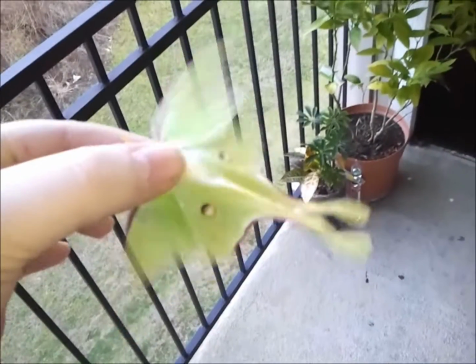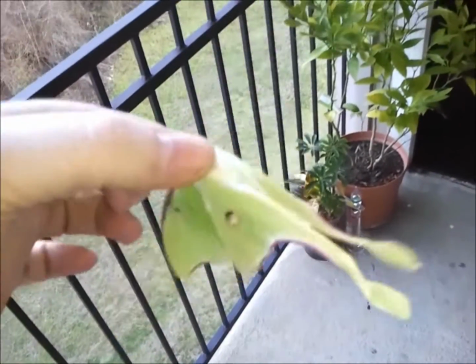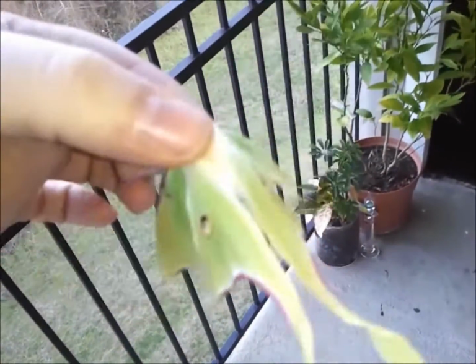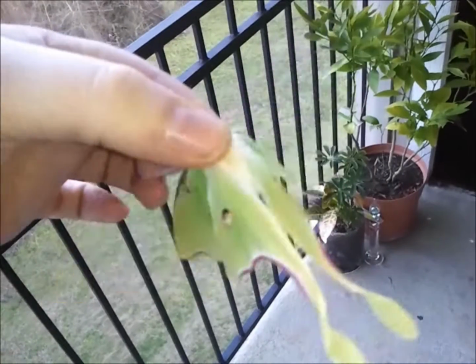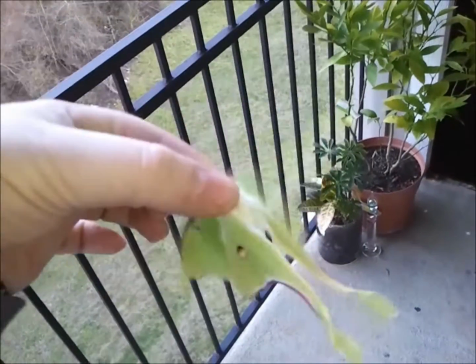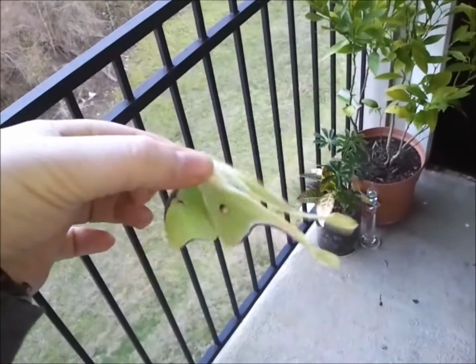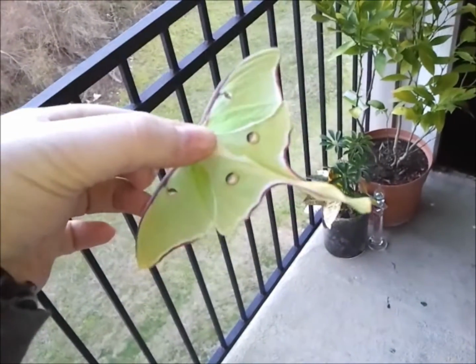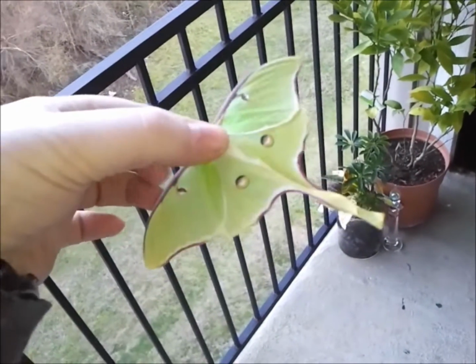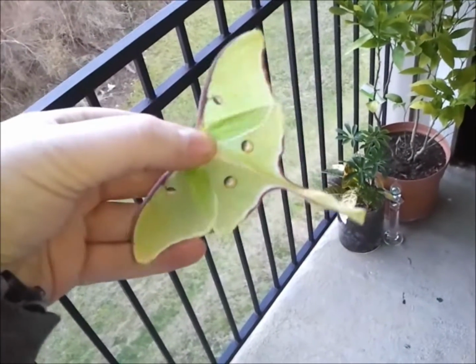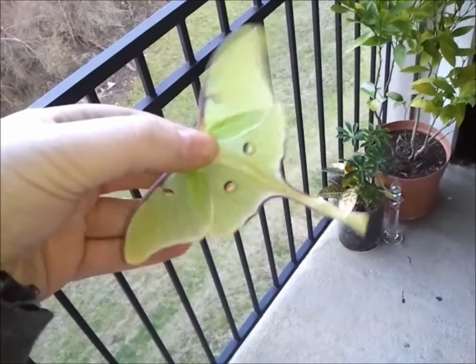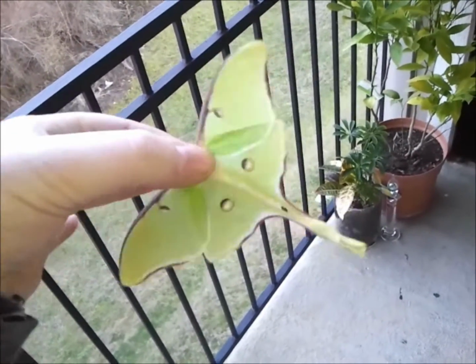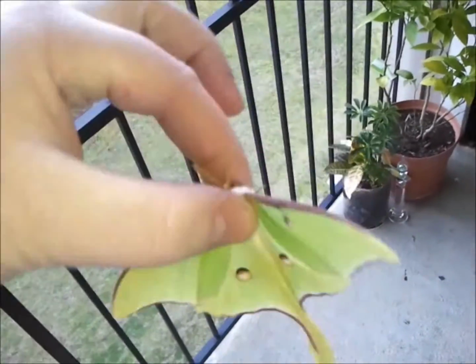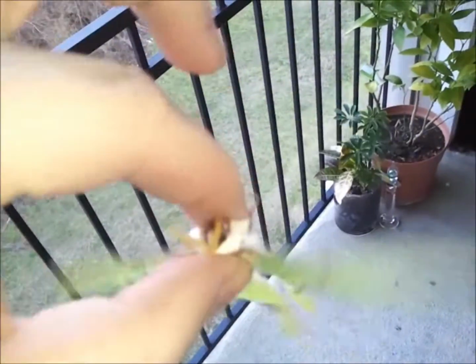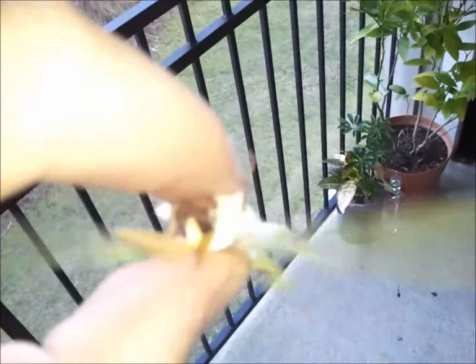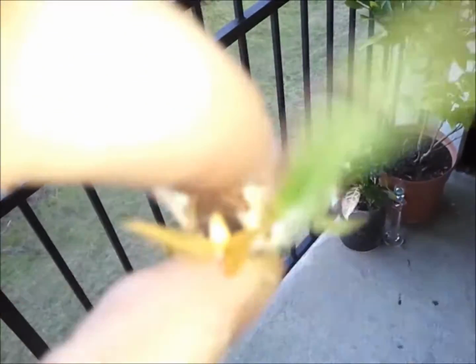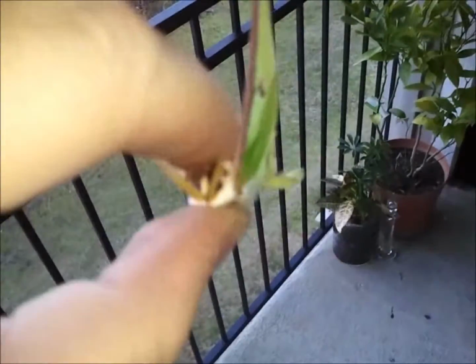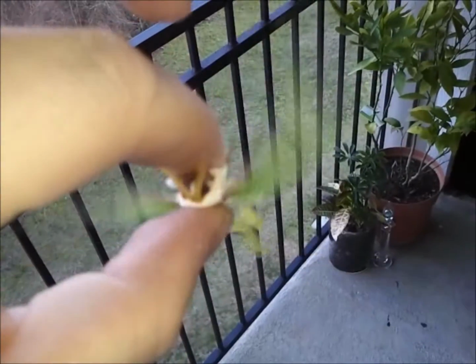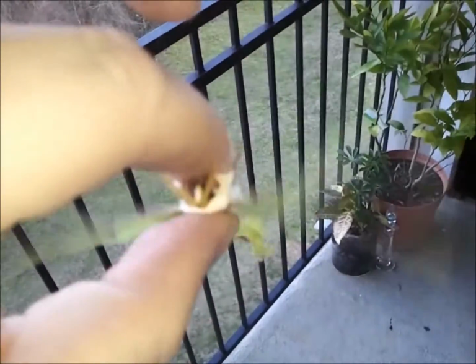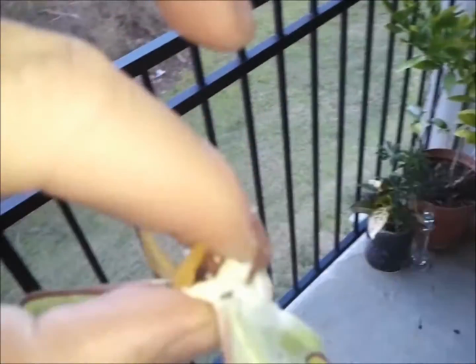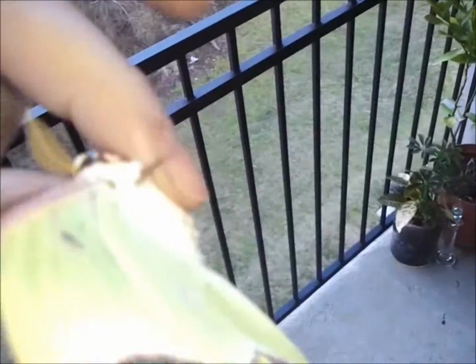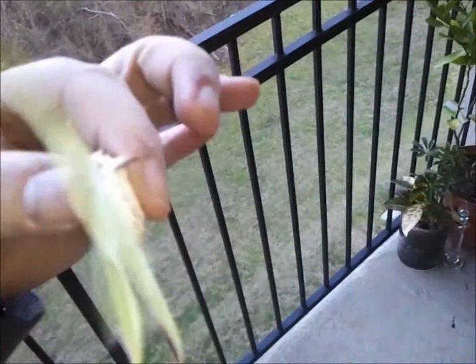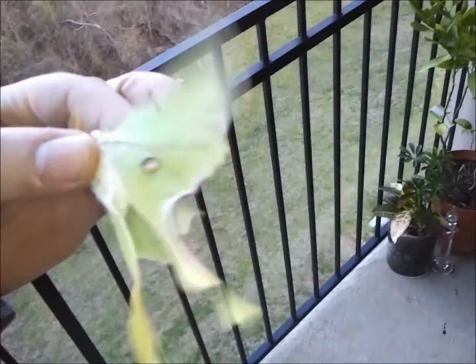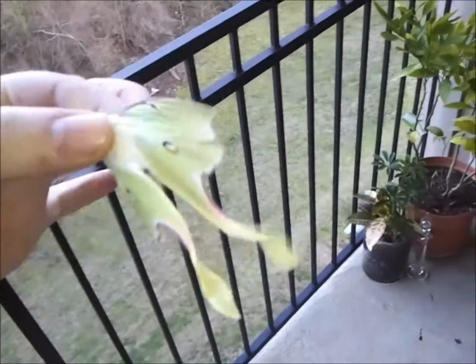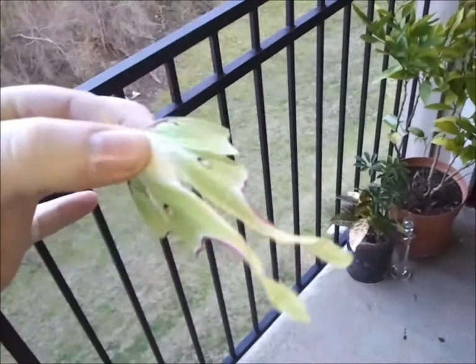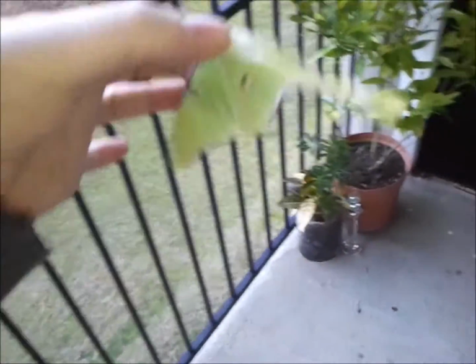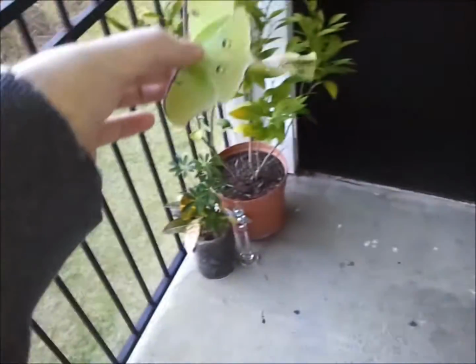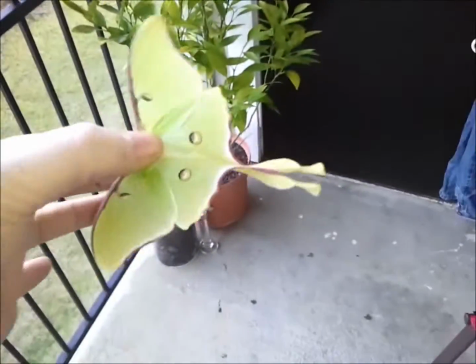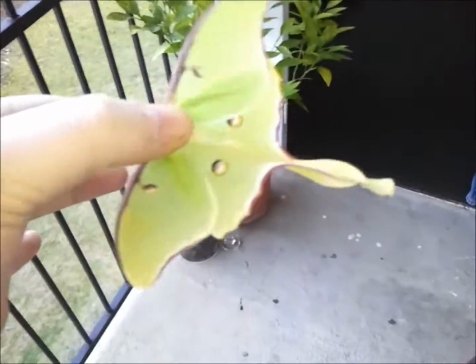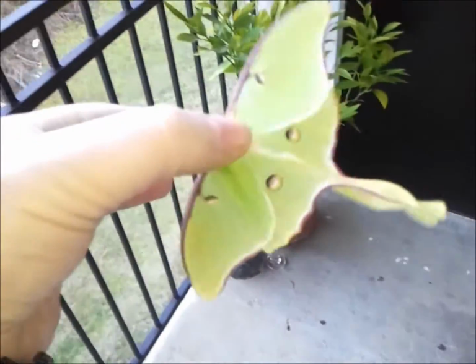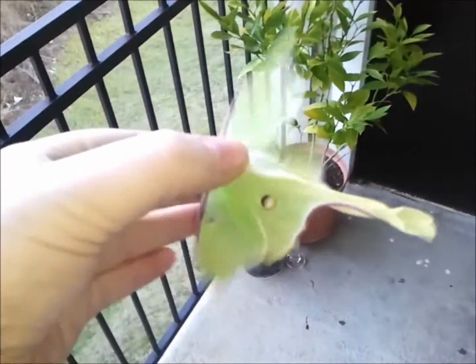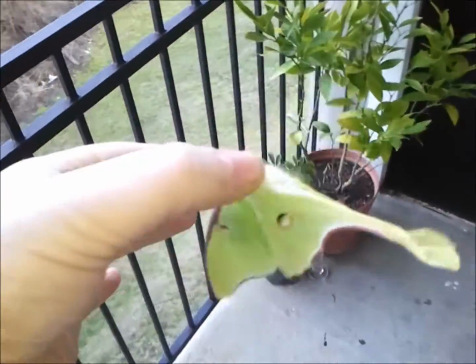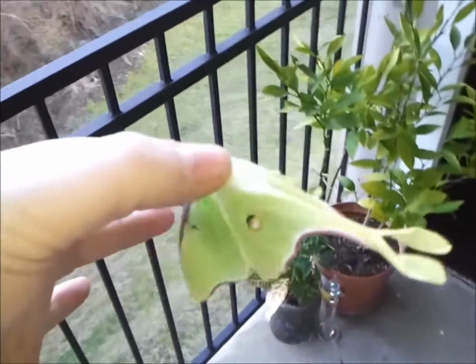I just want to show everyone this gorgeous moth that I just happened to see a while ago. I'm going to be letting it go here in a second on my orange bush, but I want to share a few things first.